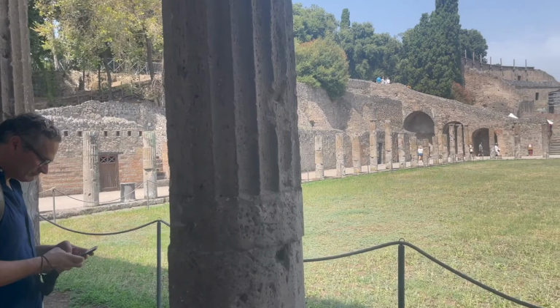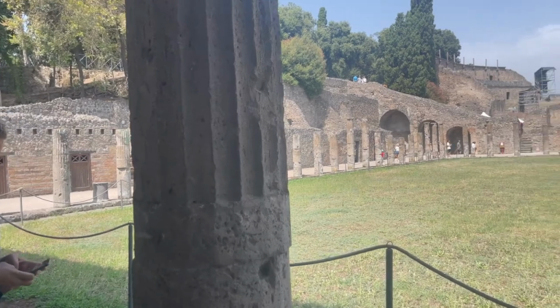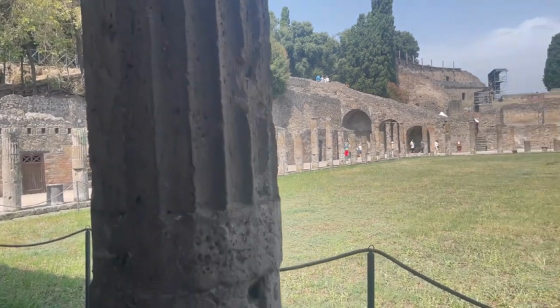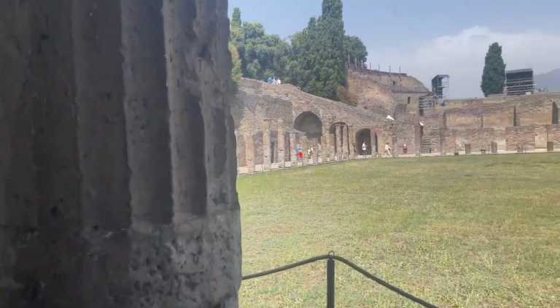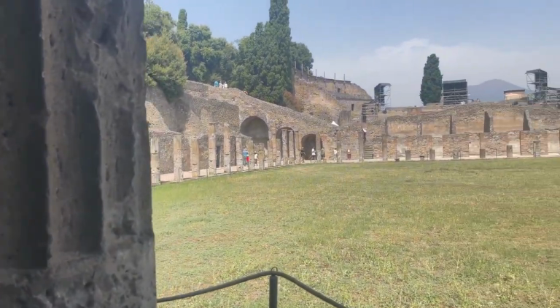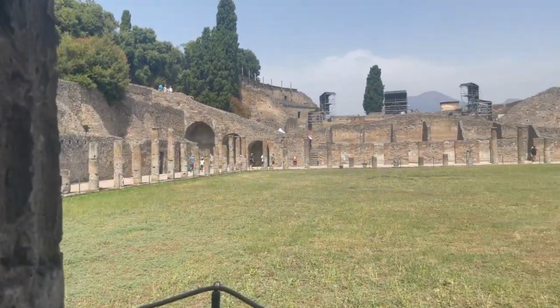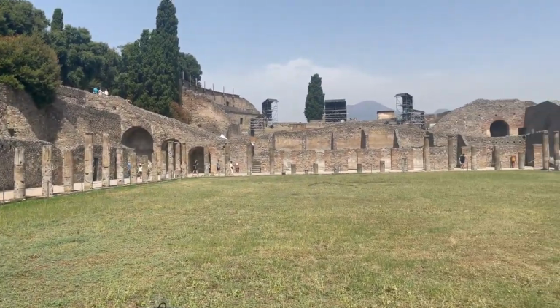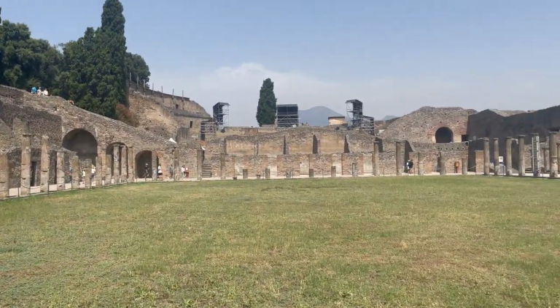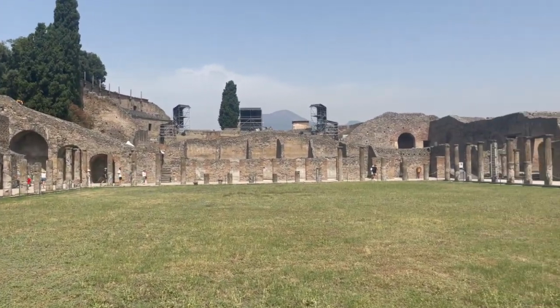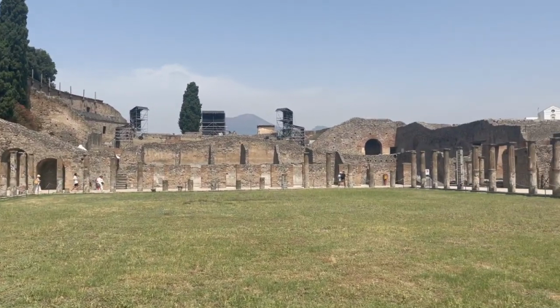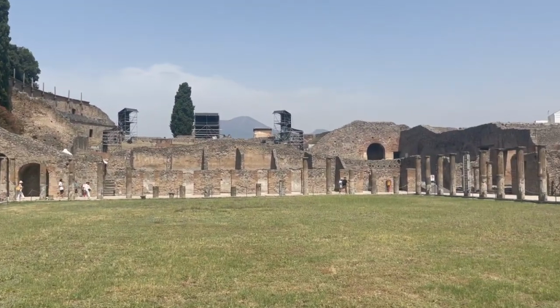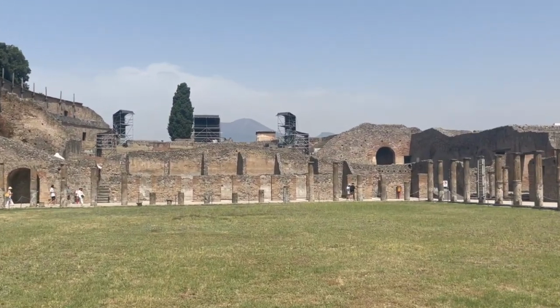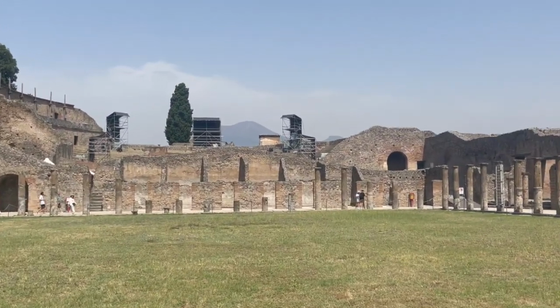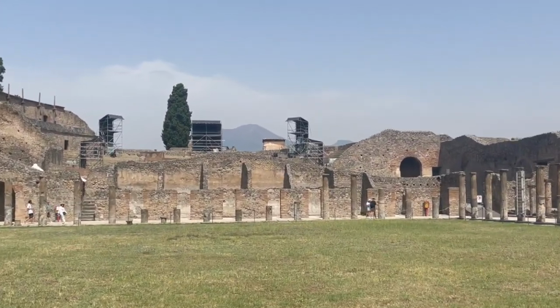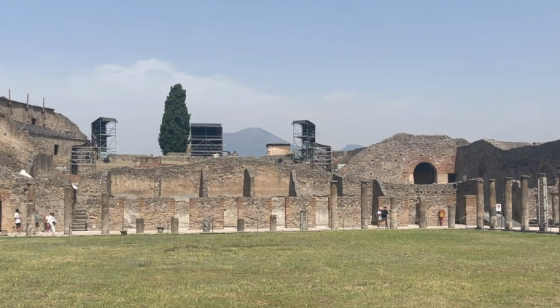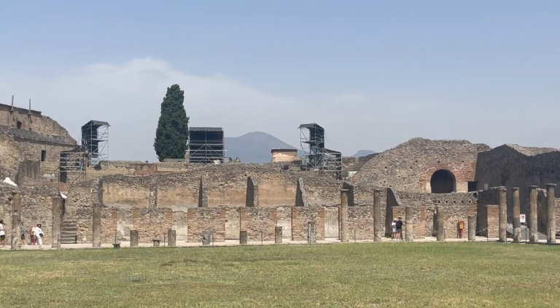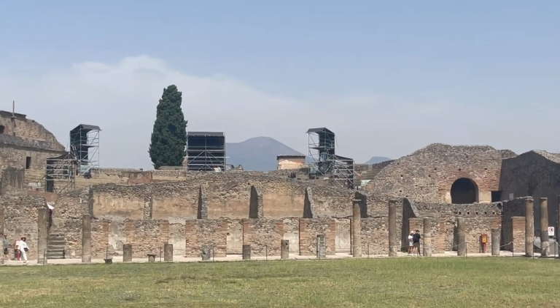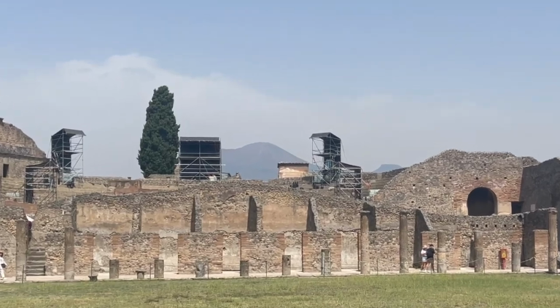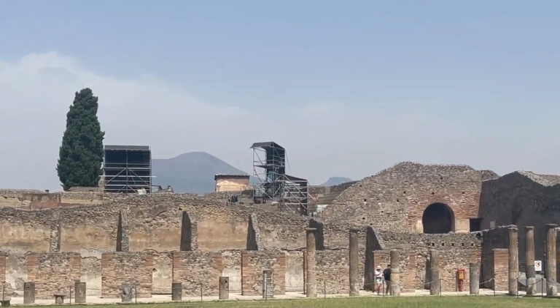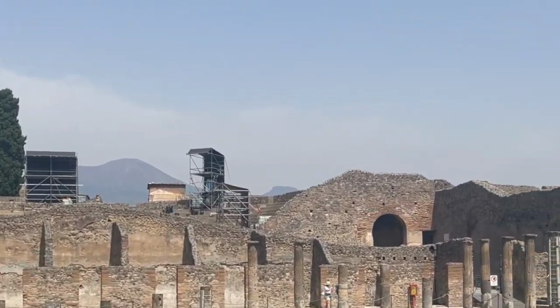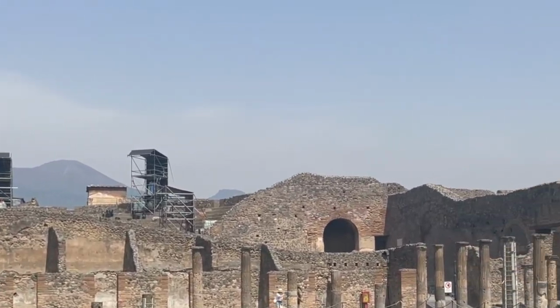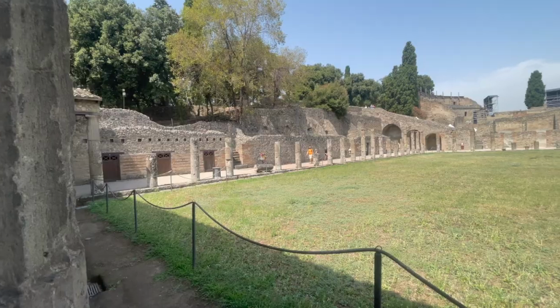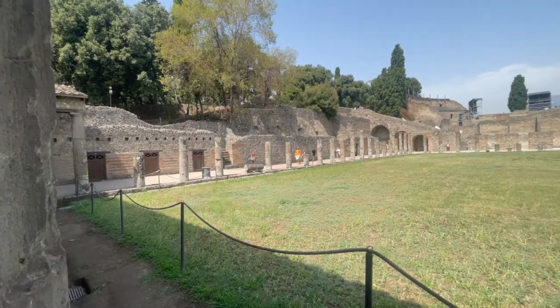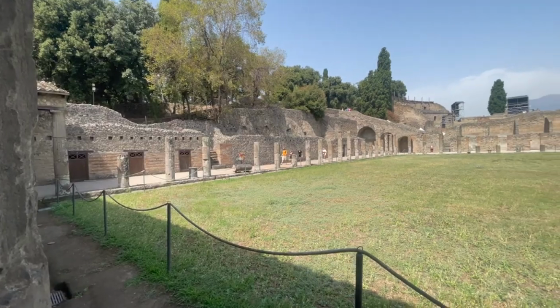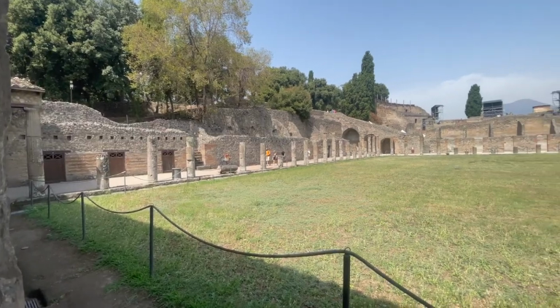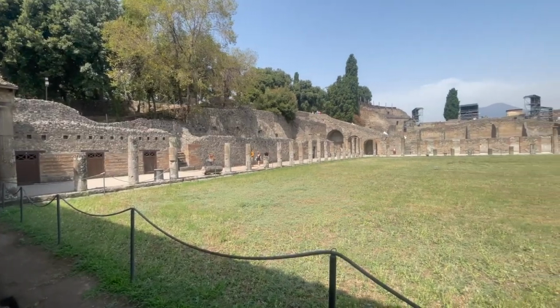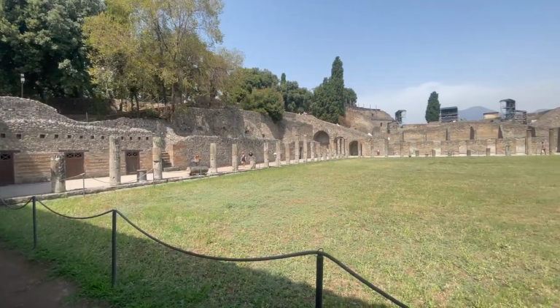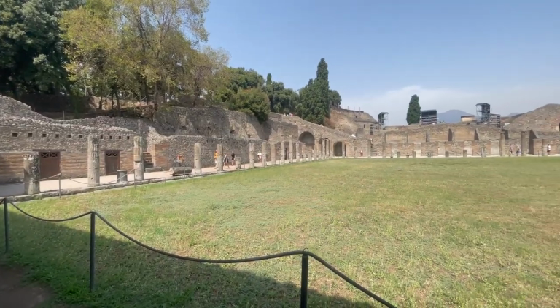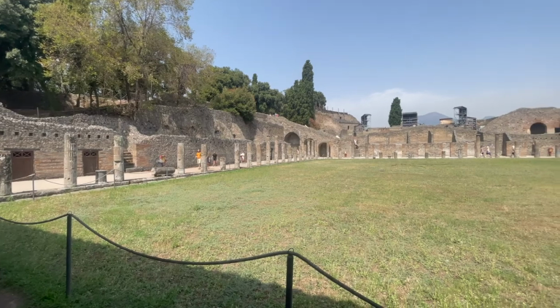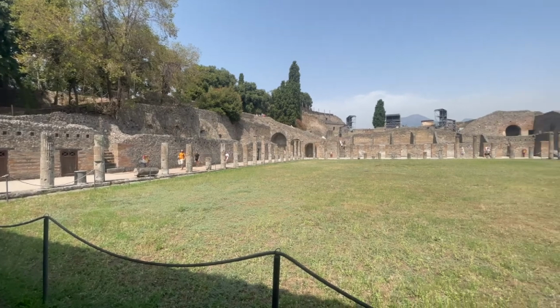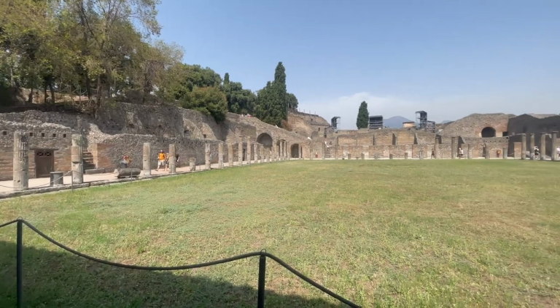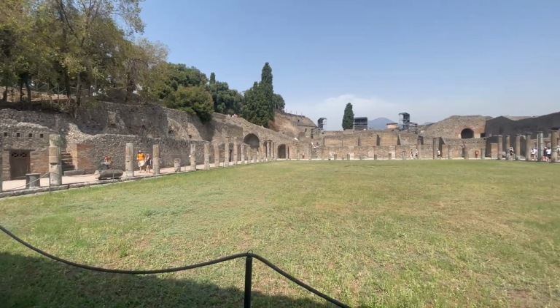That's Mount Vesuvius, the mountain that you're going to climb this afternoon. Who's going to climb Mount Vesuvius? Here you can see Mount Vesuvius in the background.